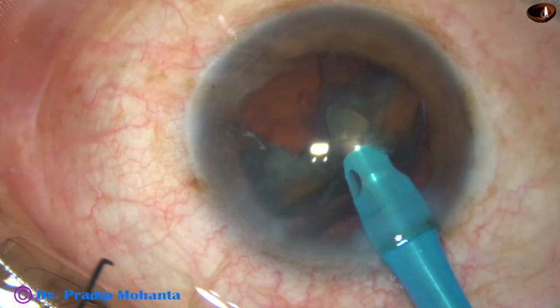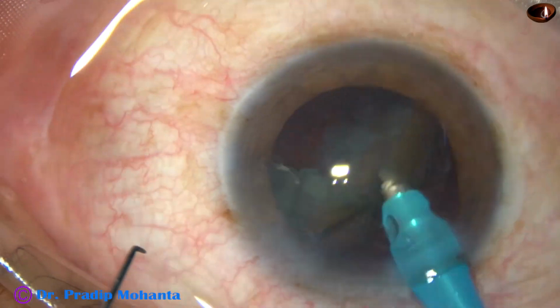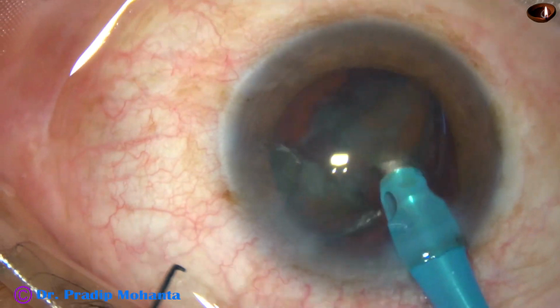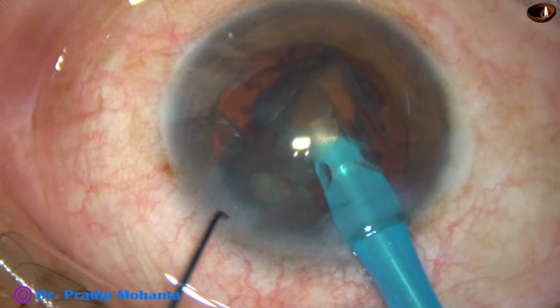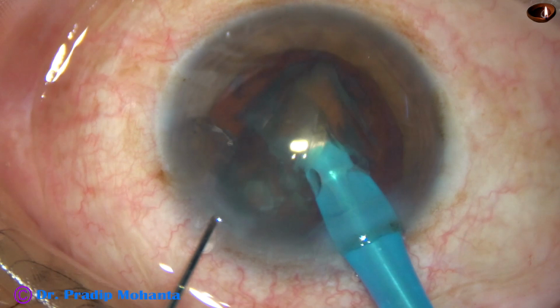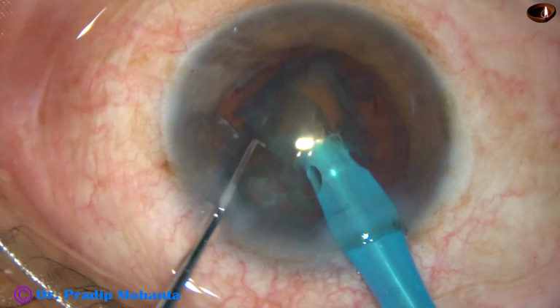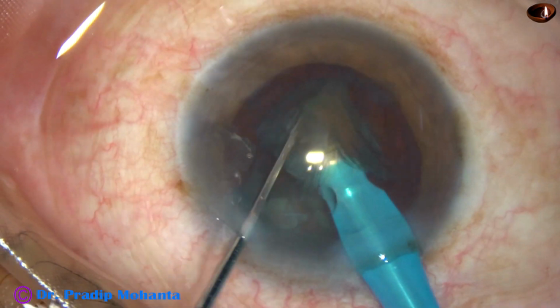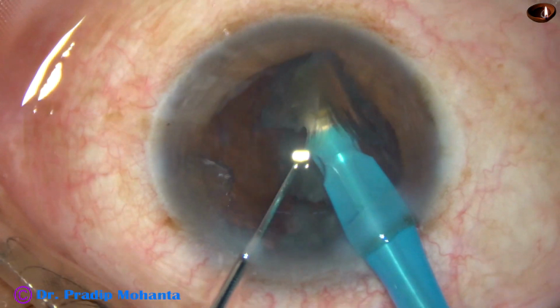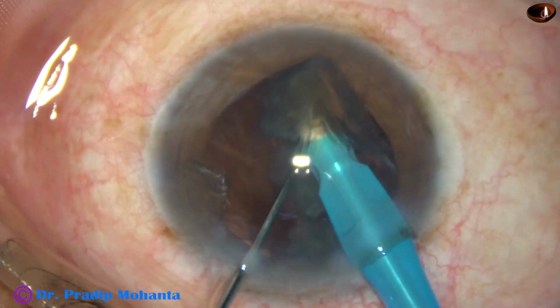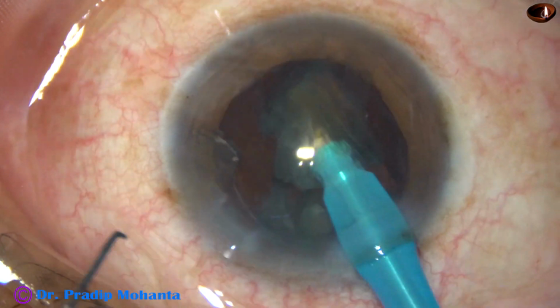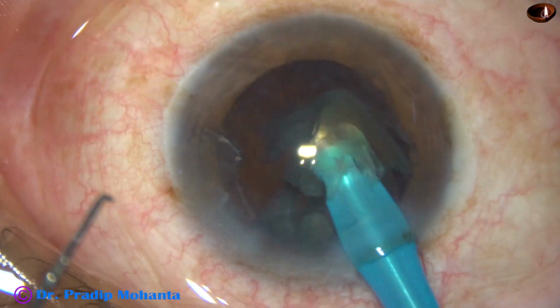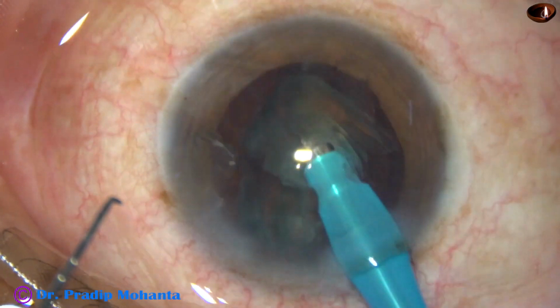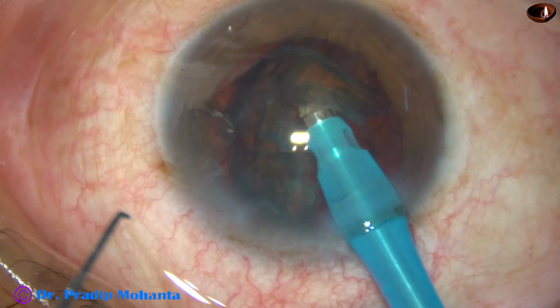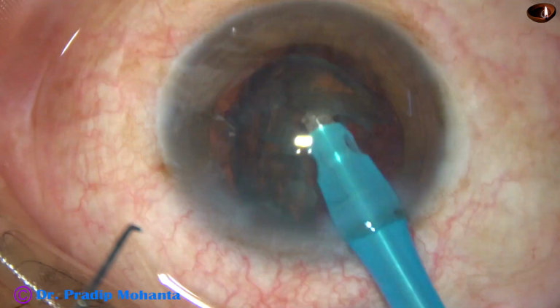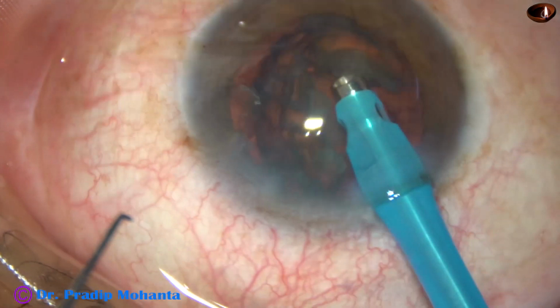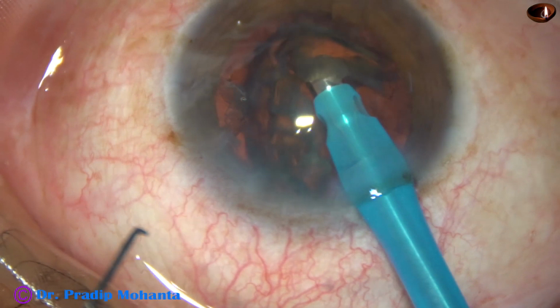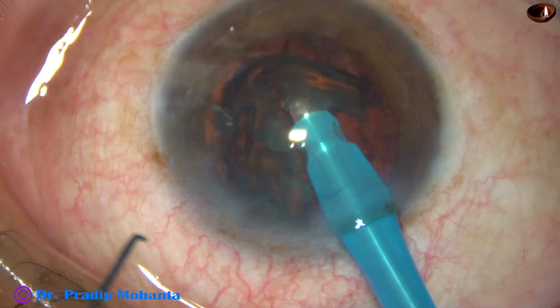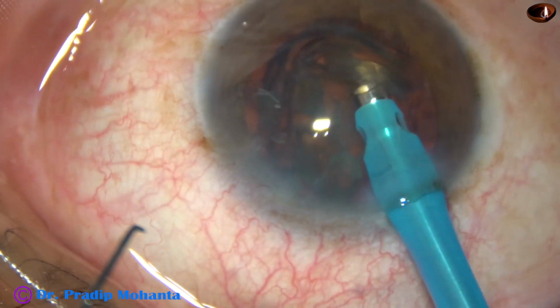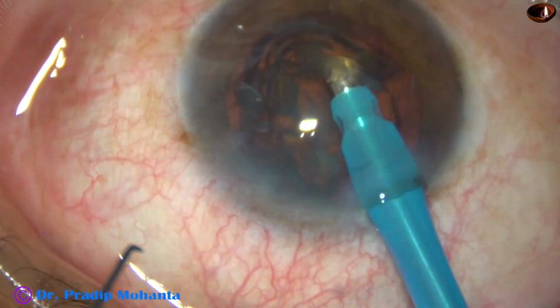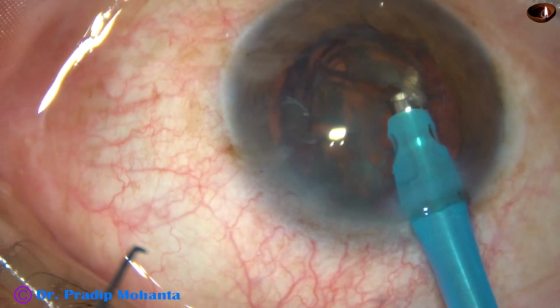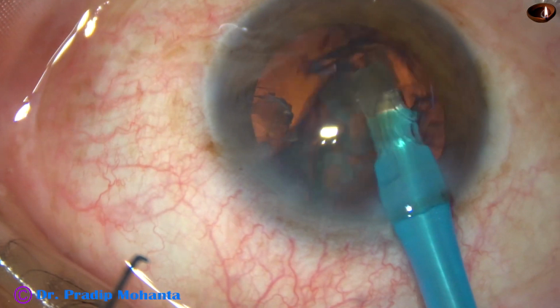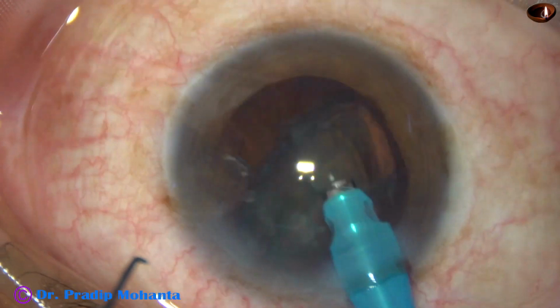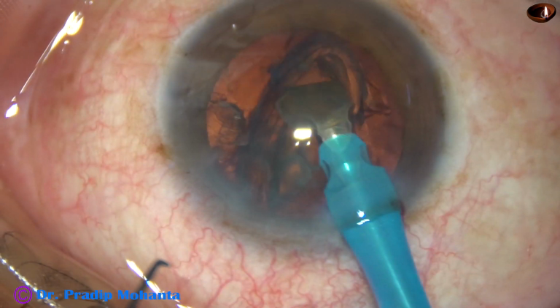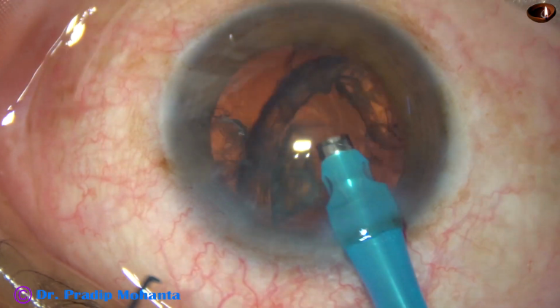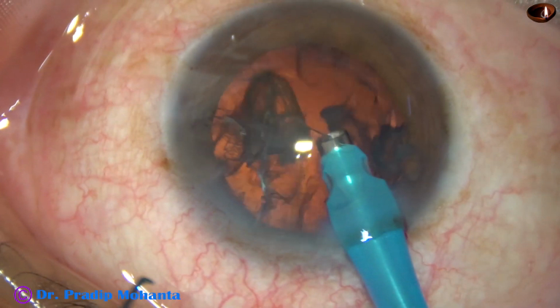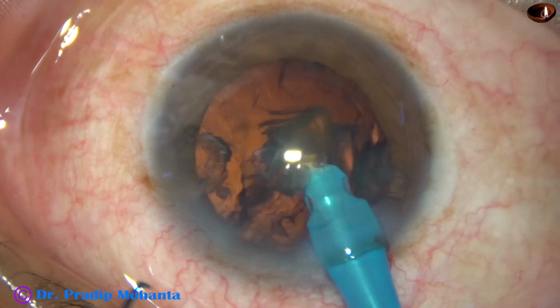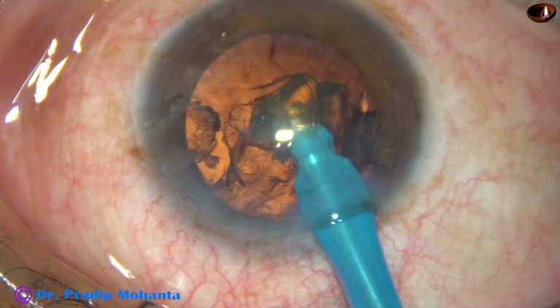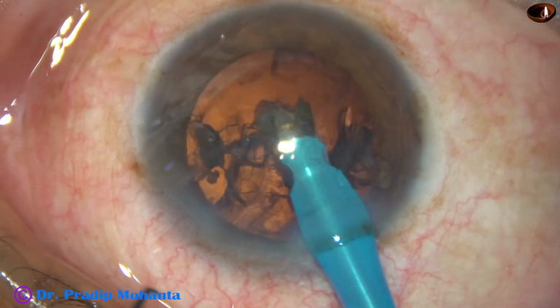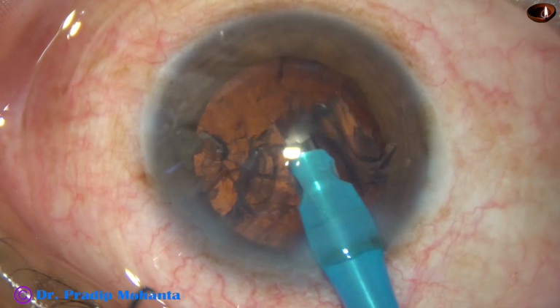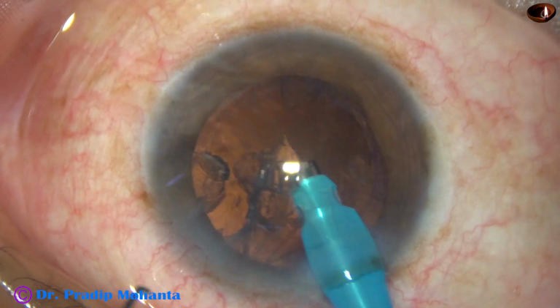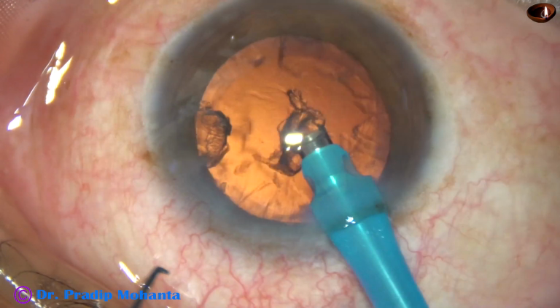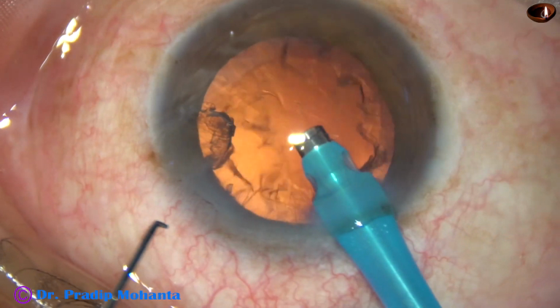And now, with the help of a 26-gauge bent needle cystitome, the anterior capsule is incised and a nice capsular tag is raised.